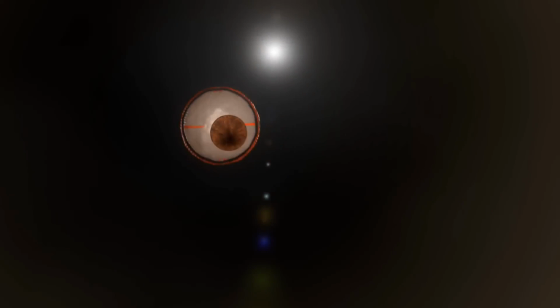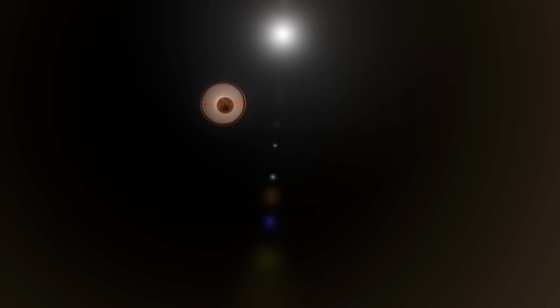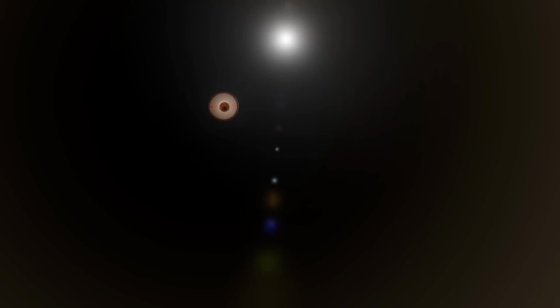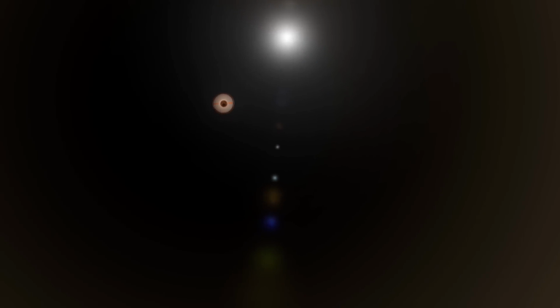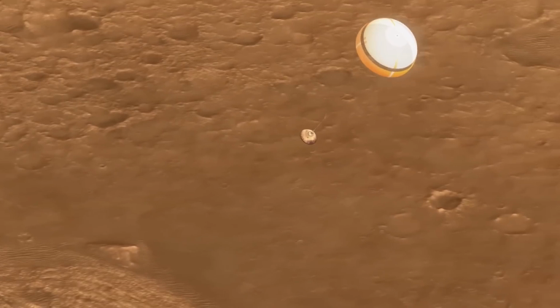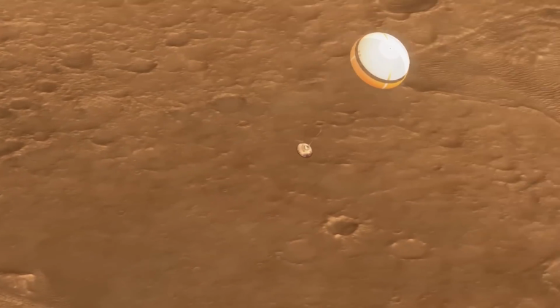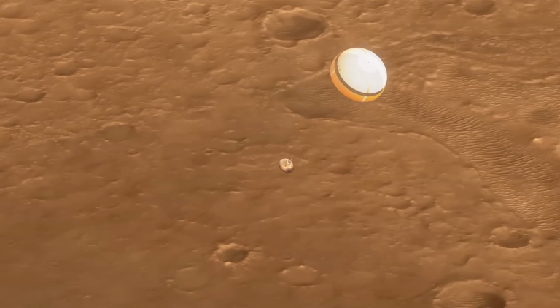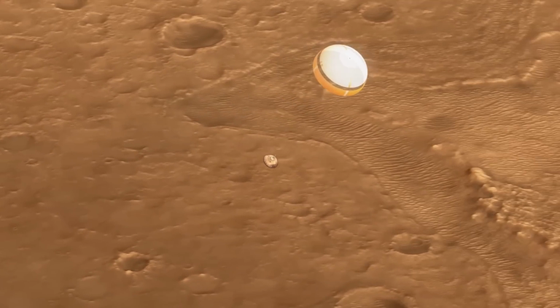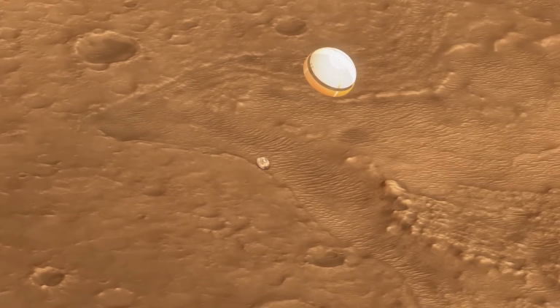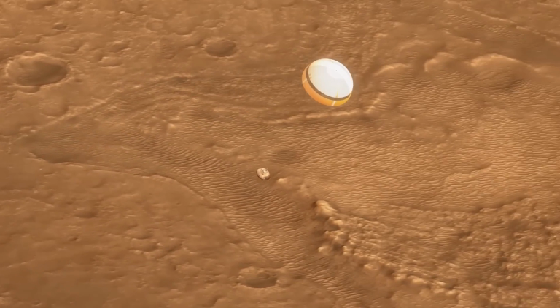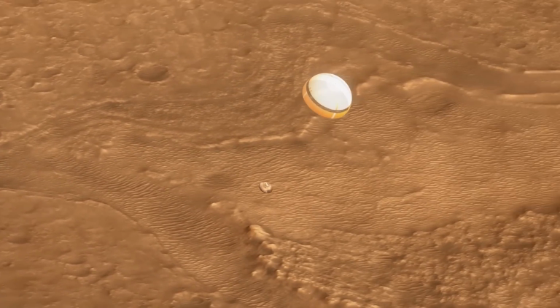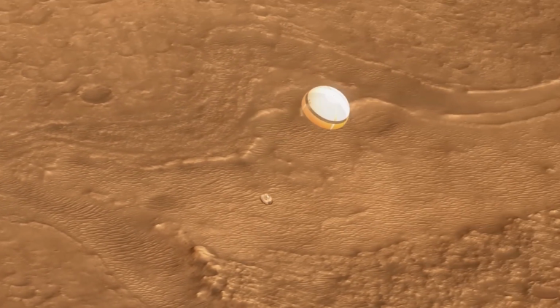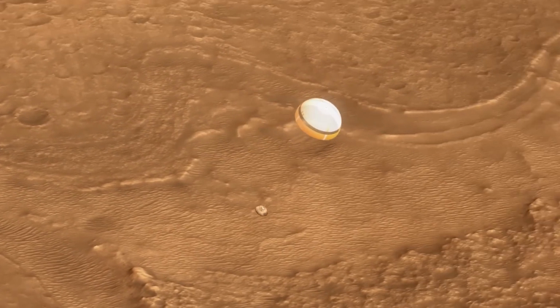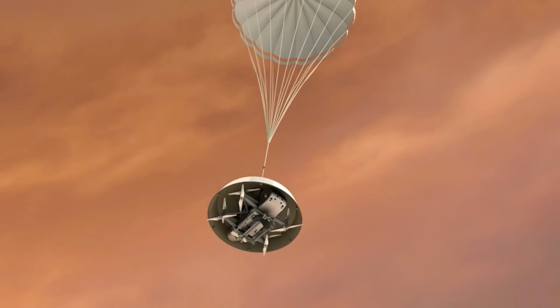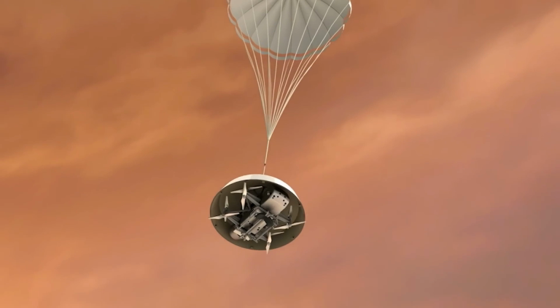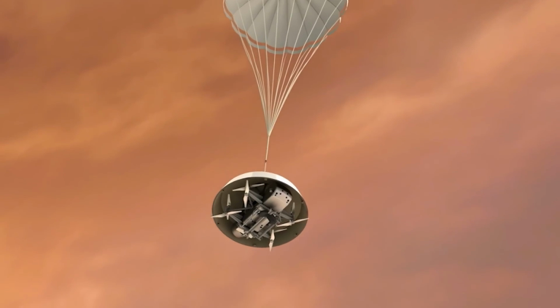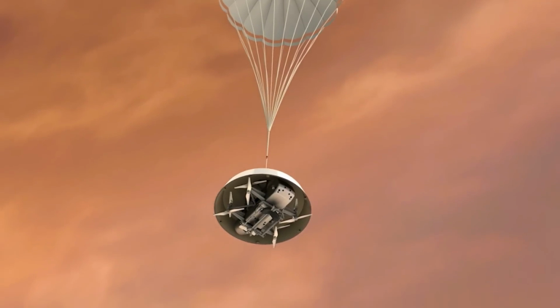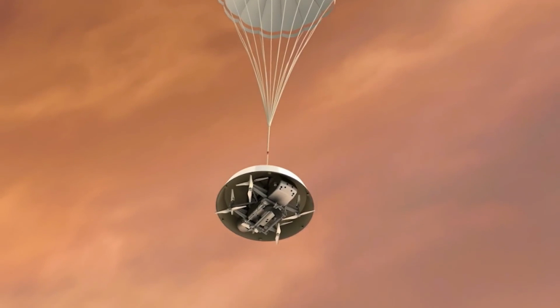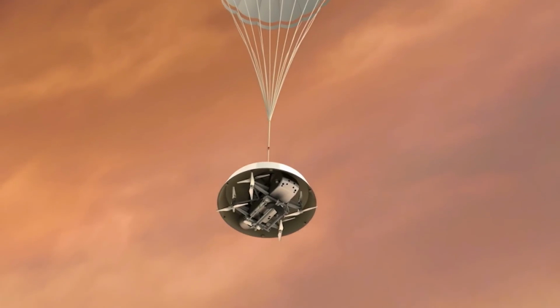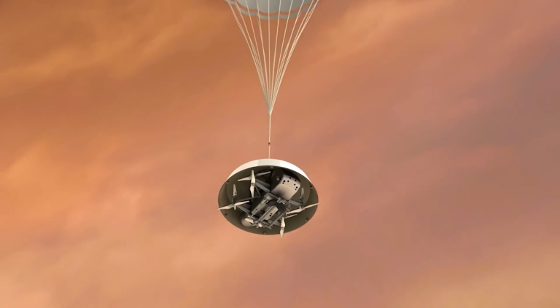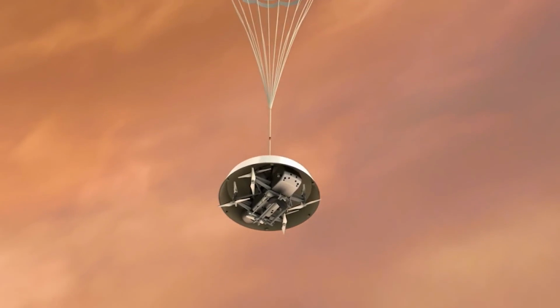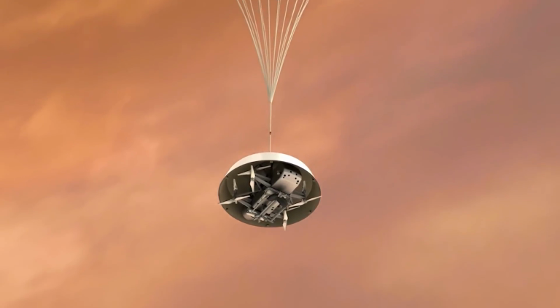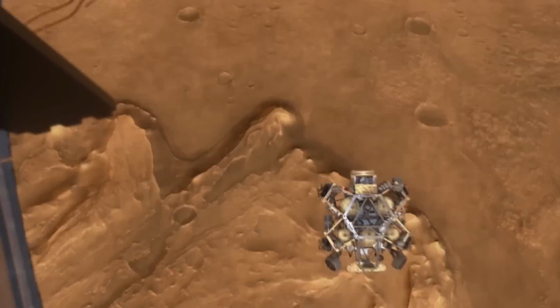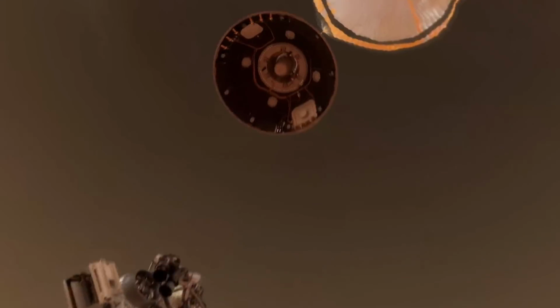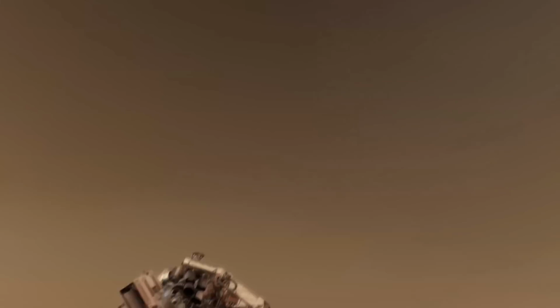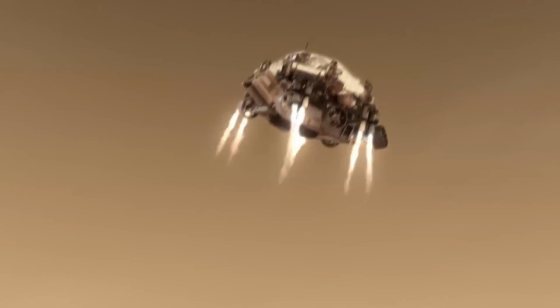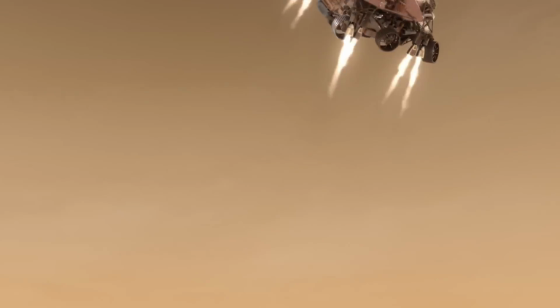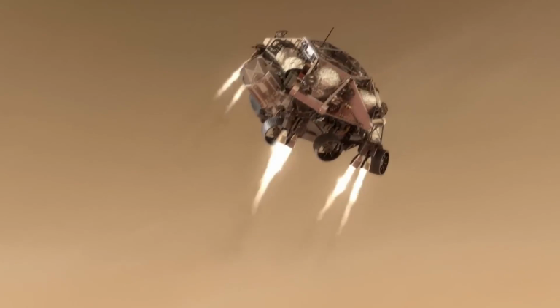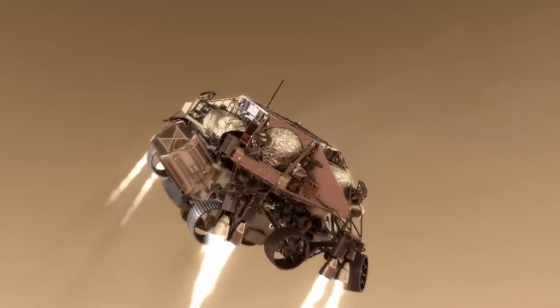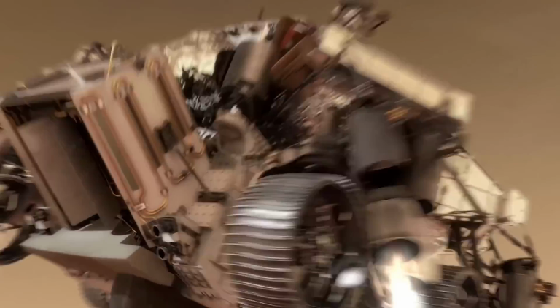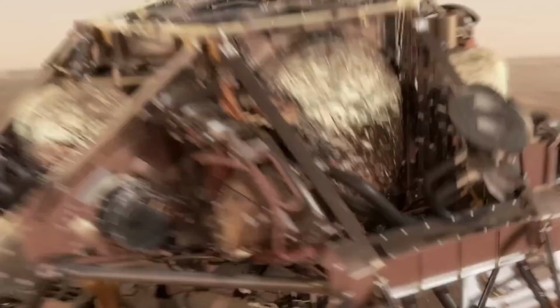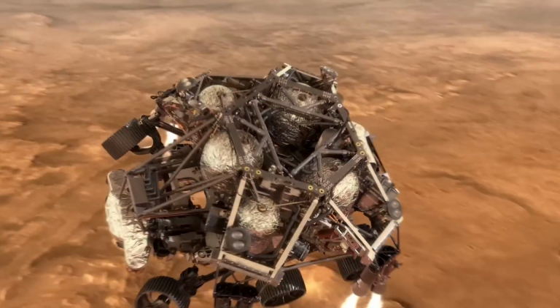This mission isn't just about exploring a distant moon. It's about unlocking the secrets of how life might exist beyond Earth, making Titan one of the most exciting frontiers in the future of space exploration.